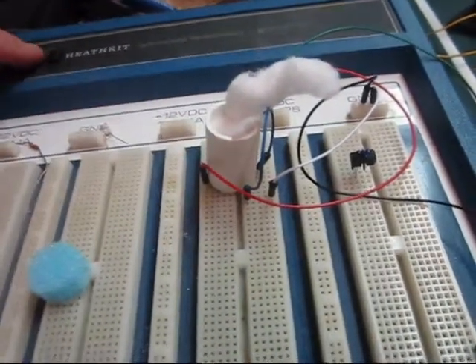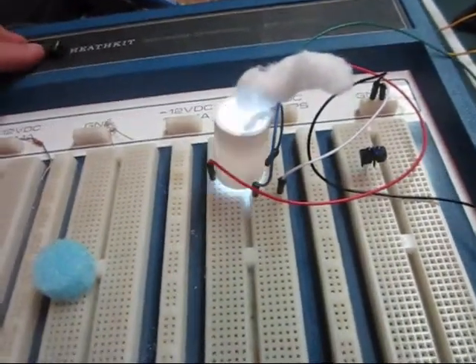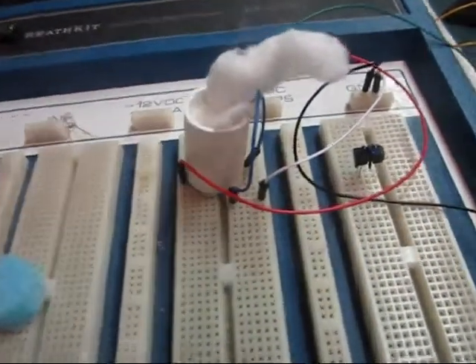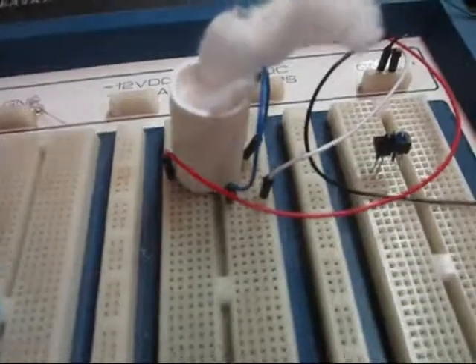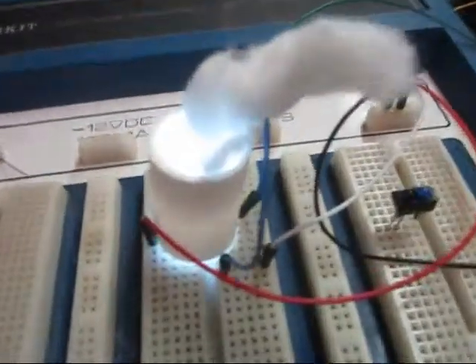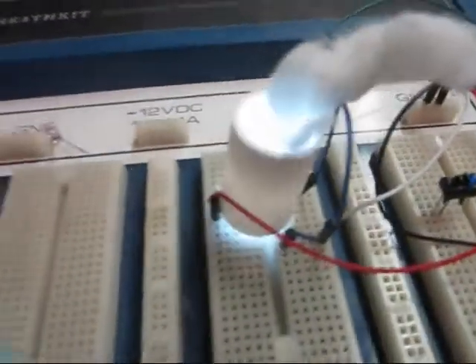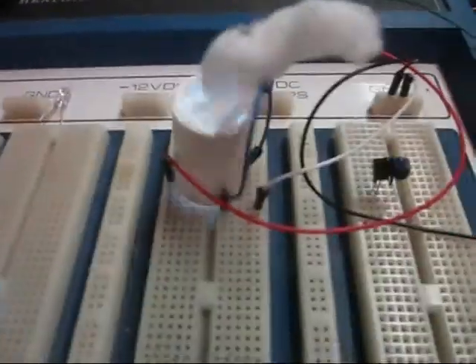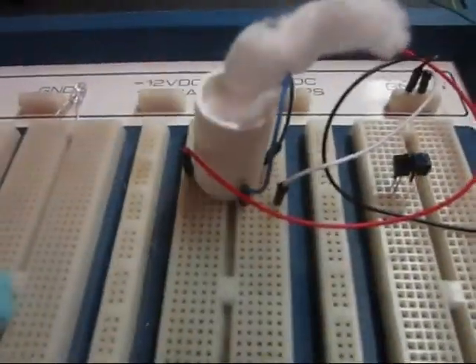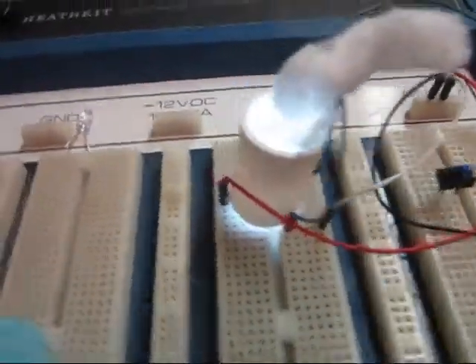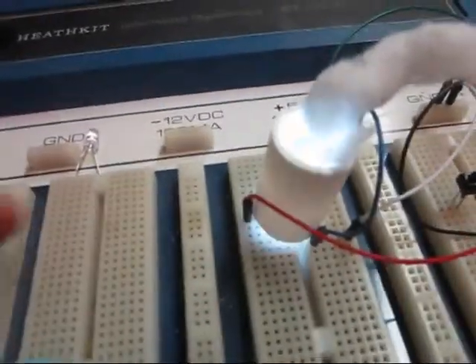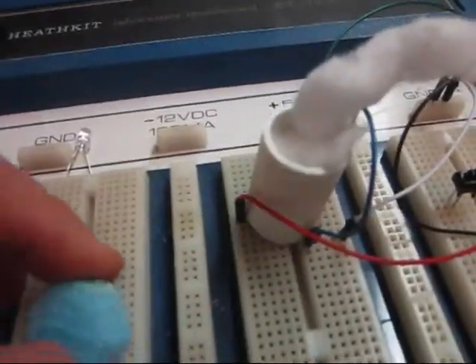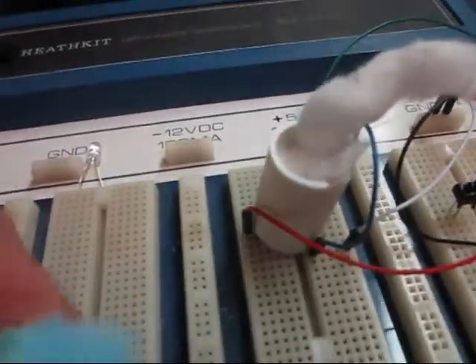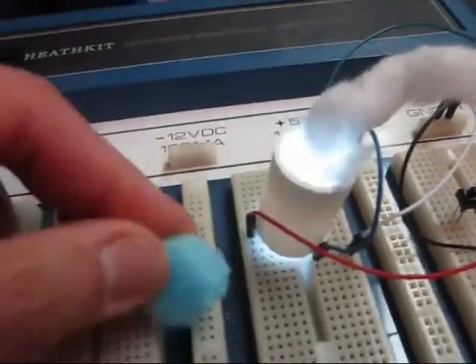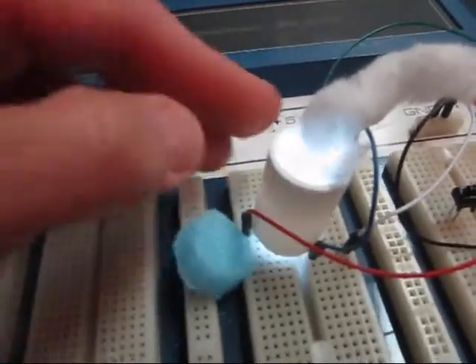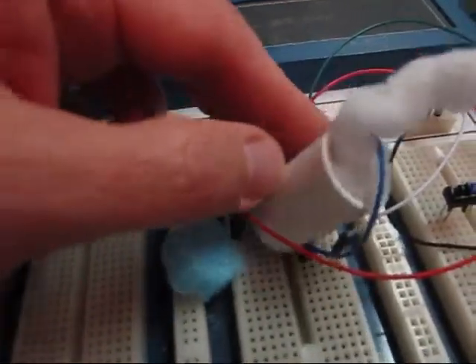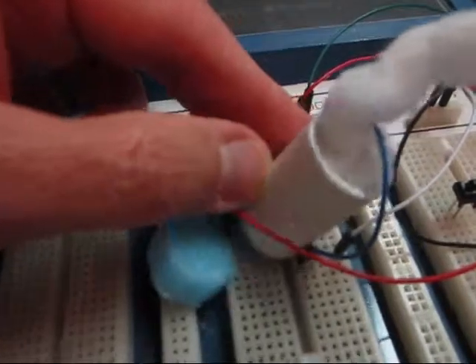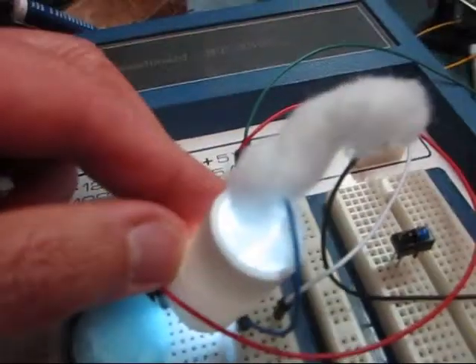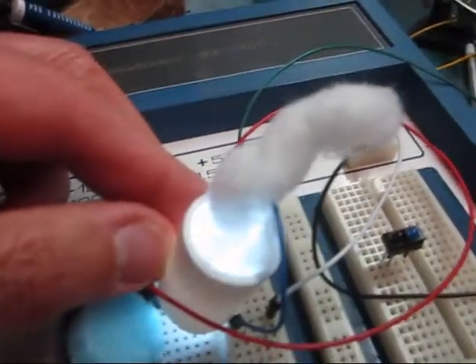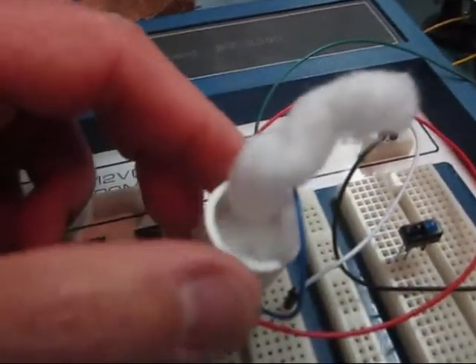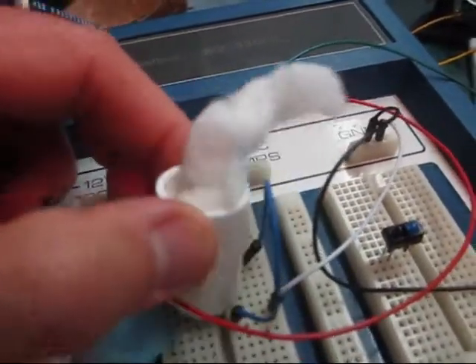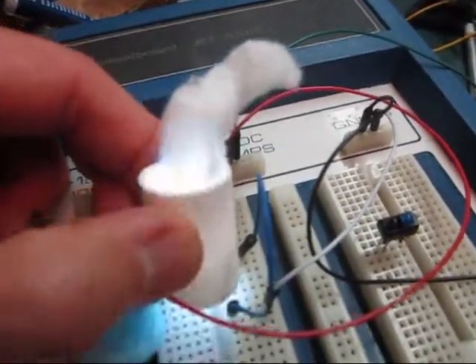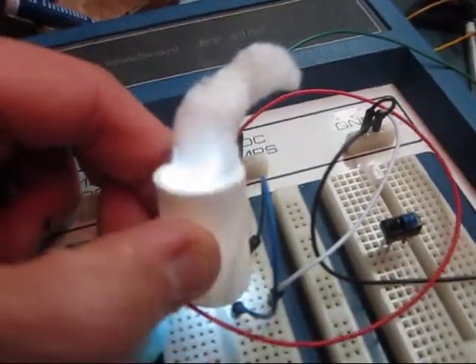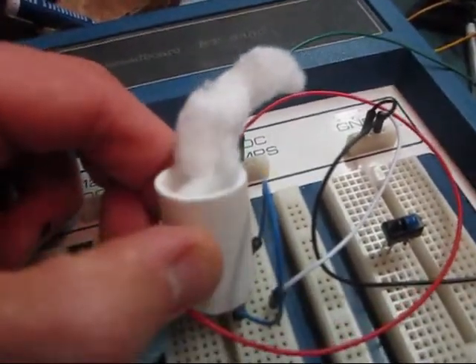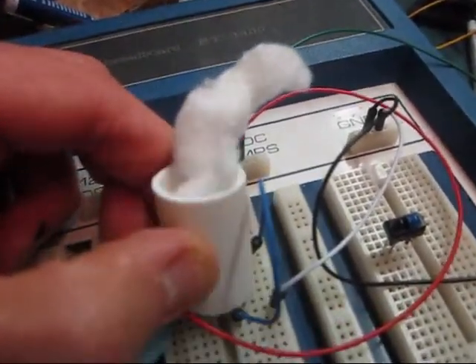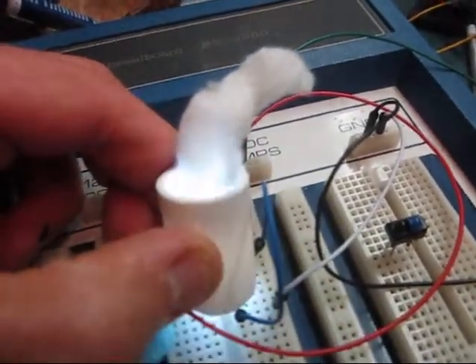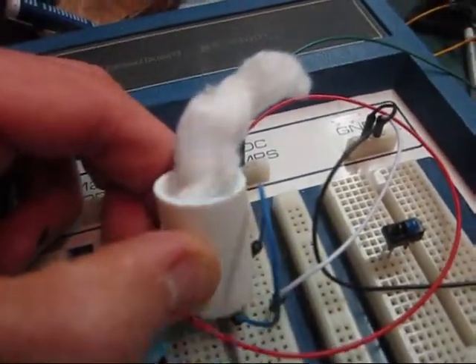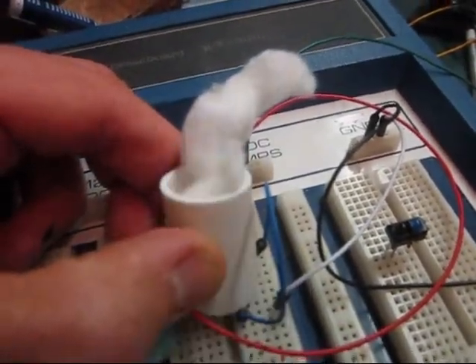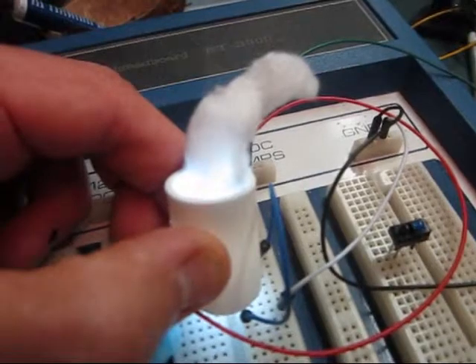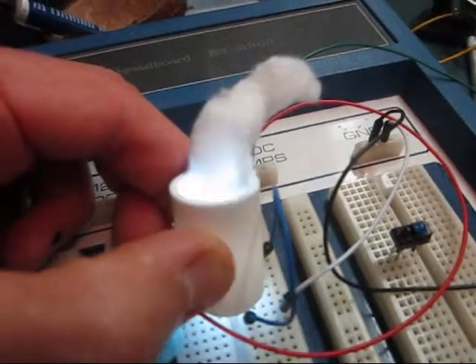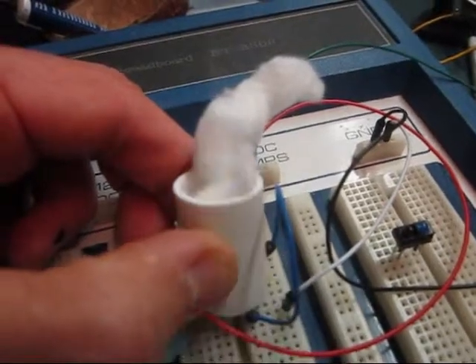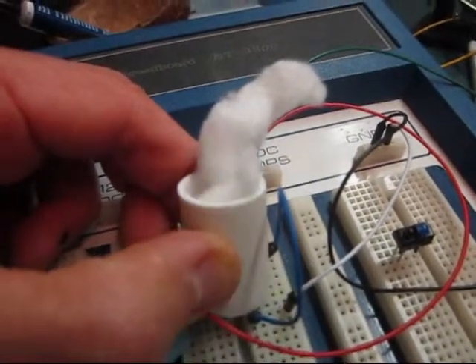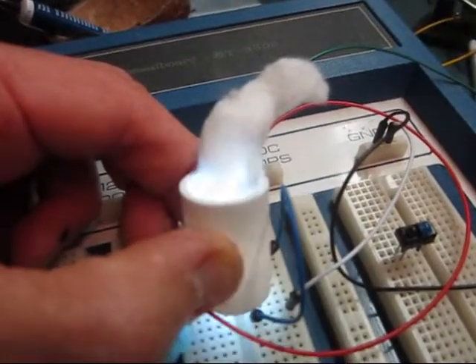What we're going to do is put a flashing LED on the inside, mount it with the plug and have that mounted in there. Paint it black and it'll make it look like there's steam coming out of it.